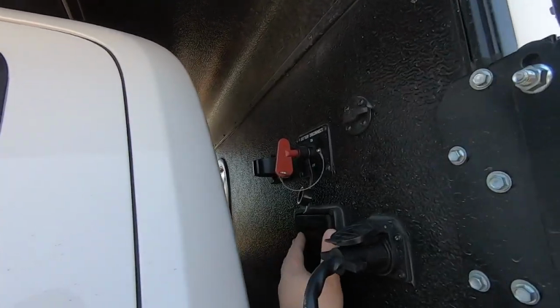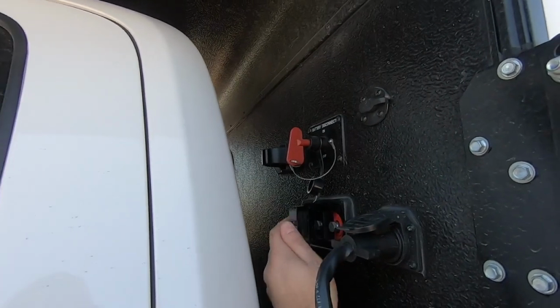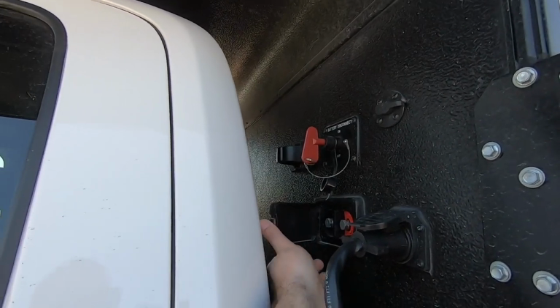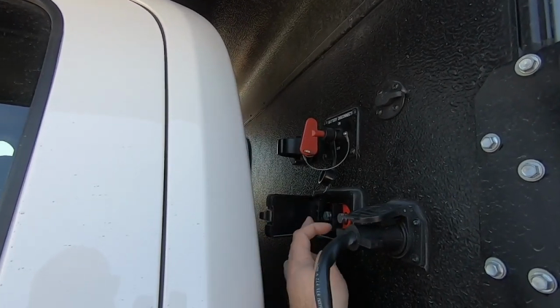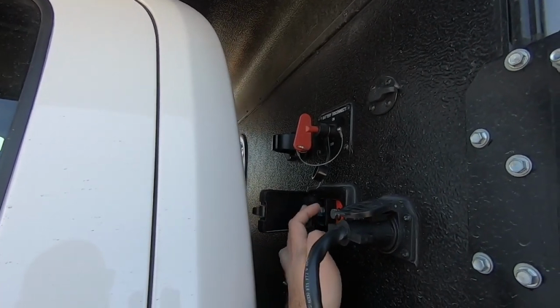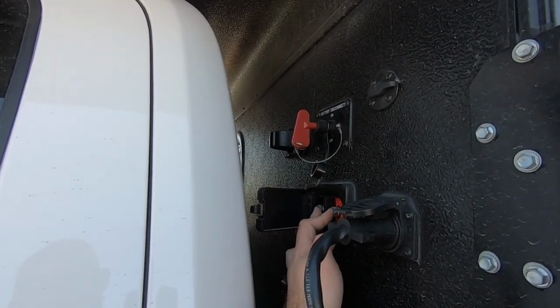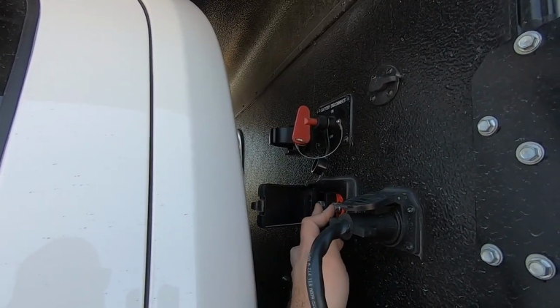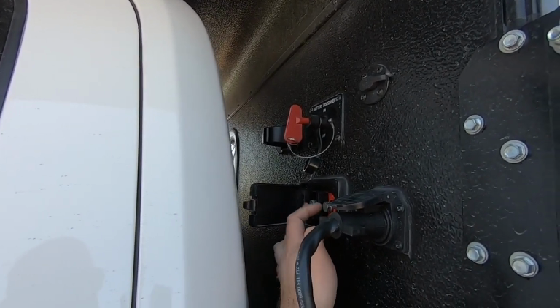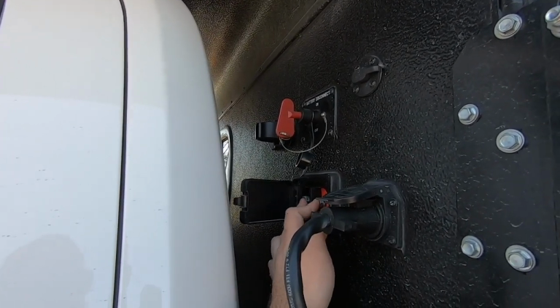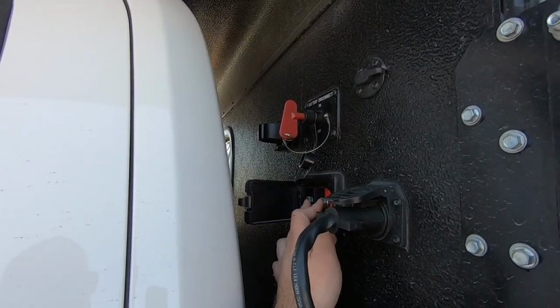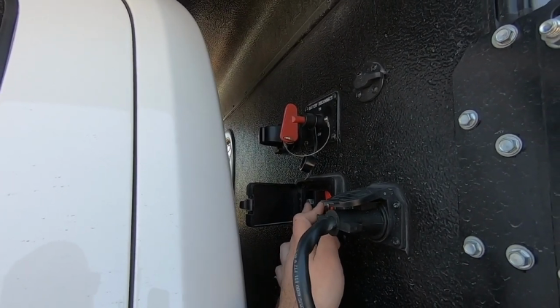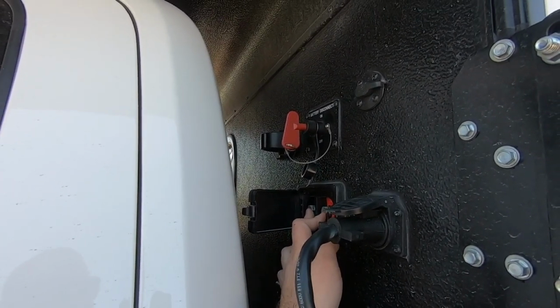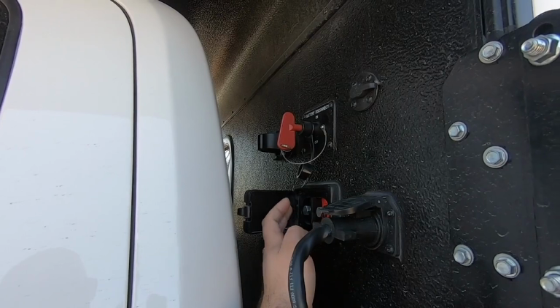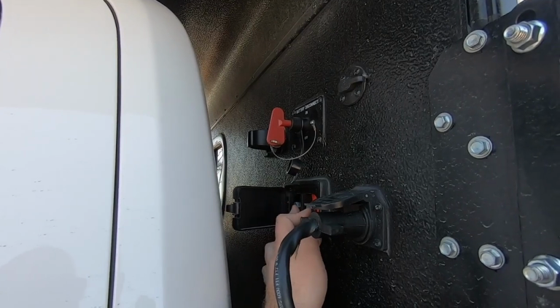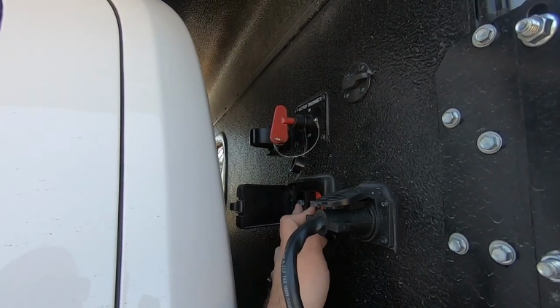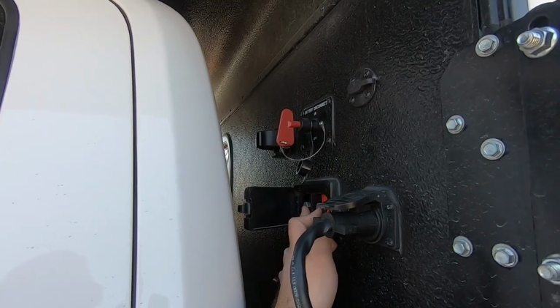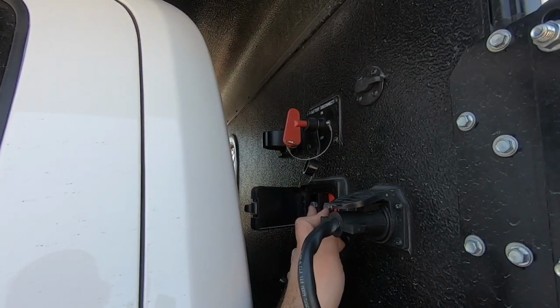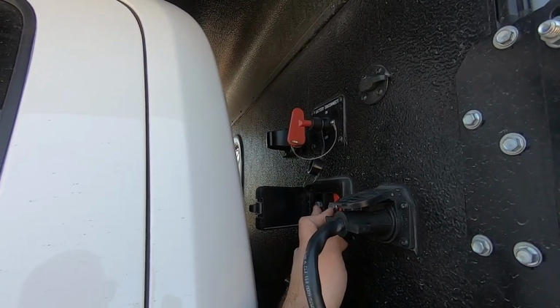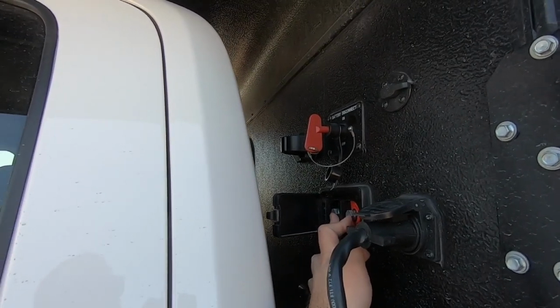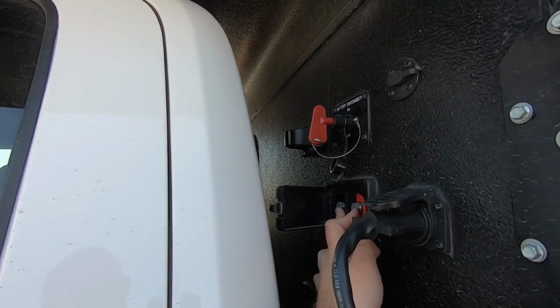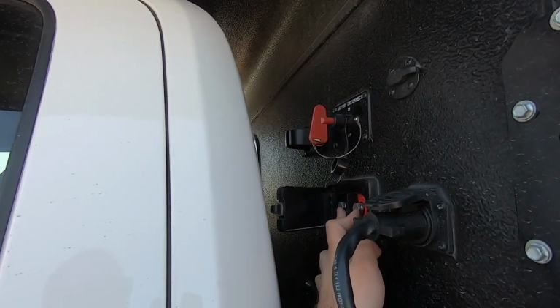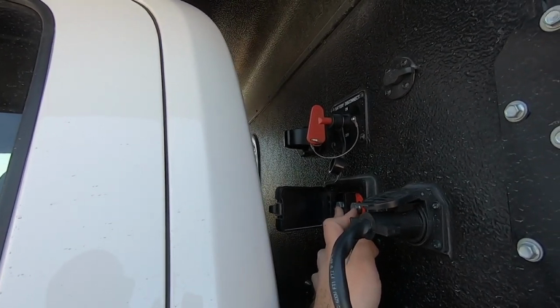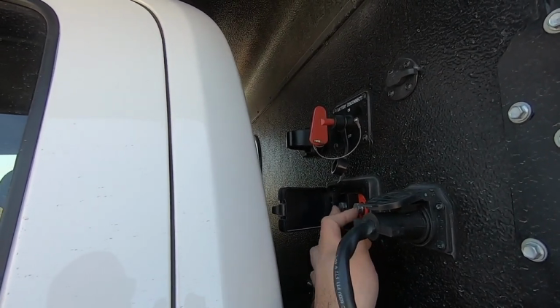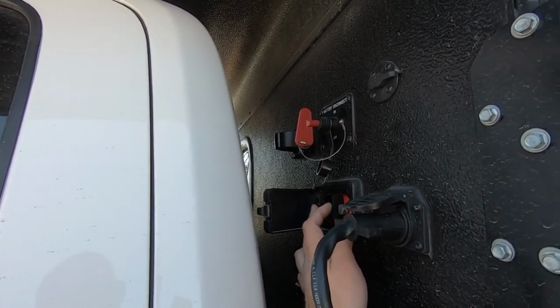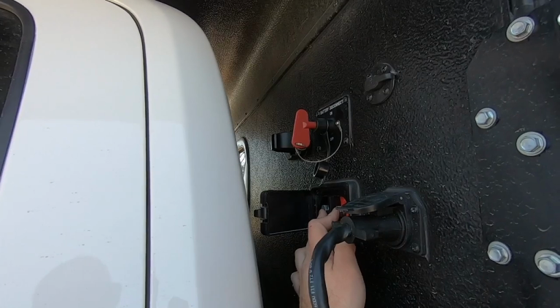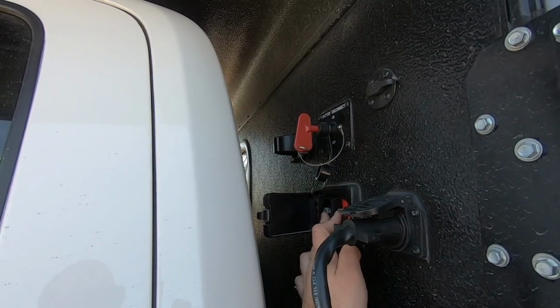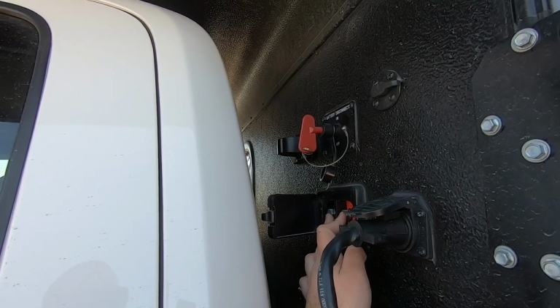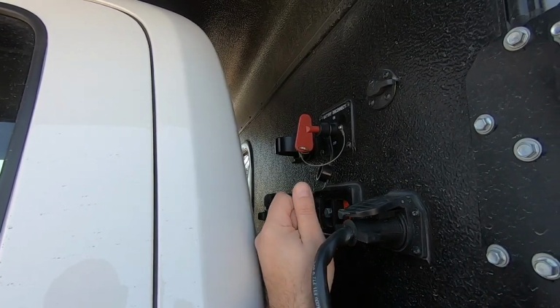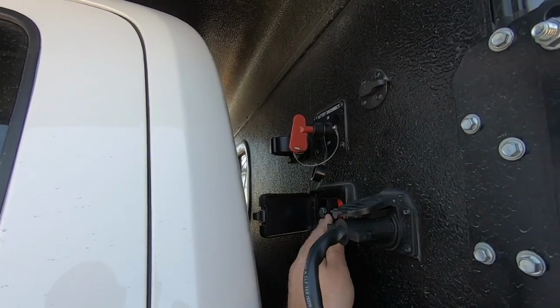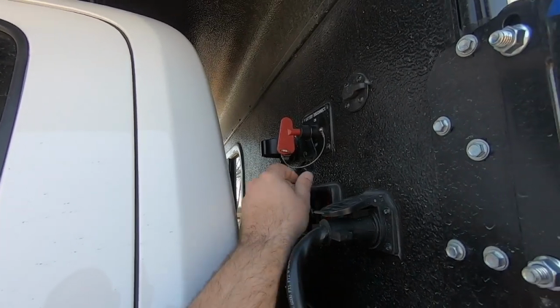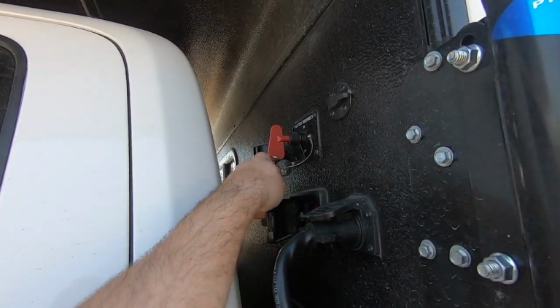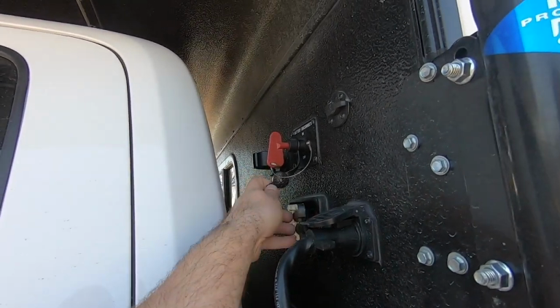Here's an external charging port. You can charge the battery from an external source — a generator, or one of those Dewalt power packs or jump-start boxes.